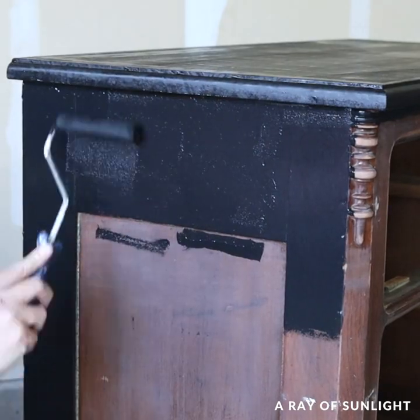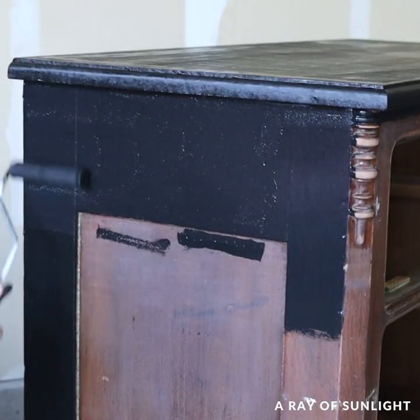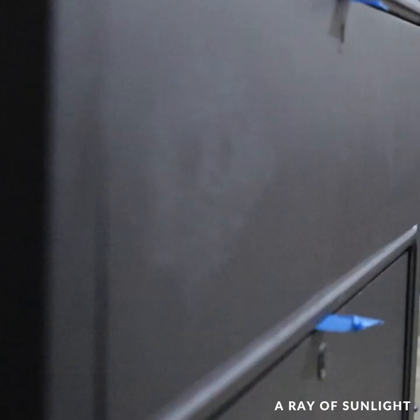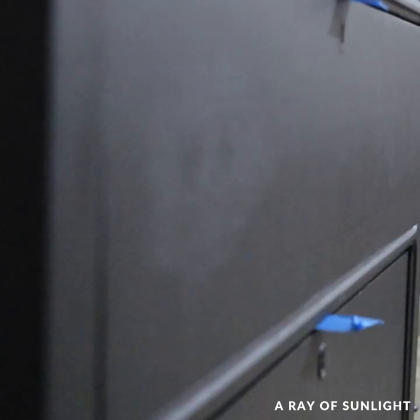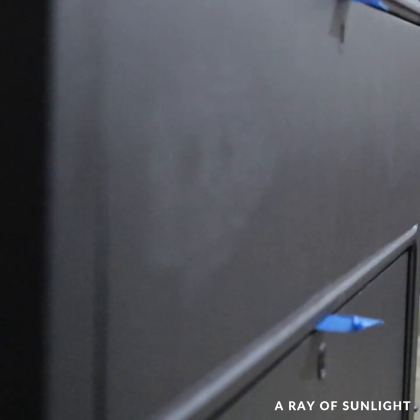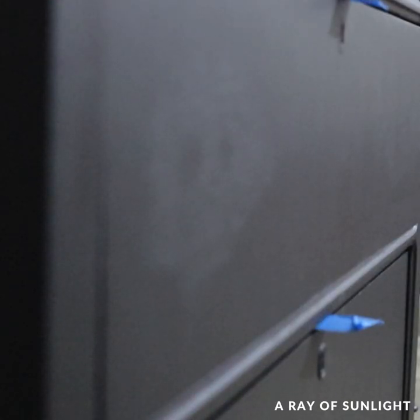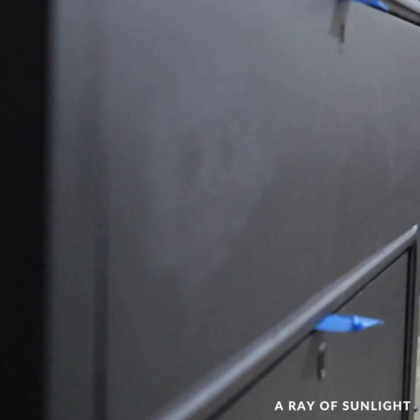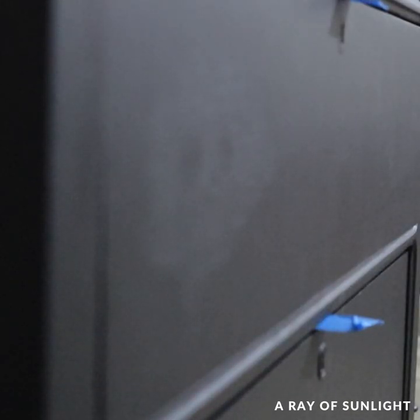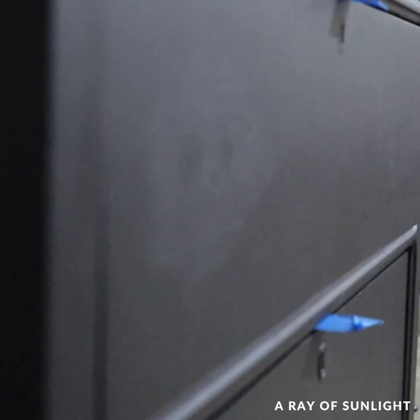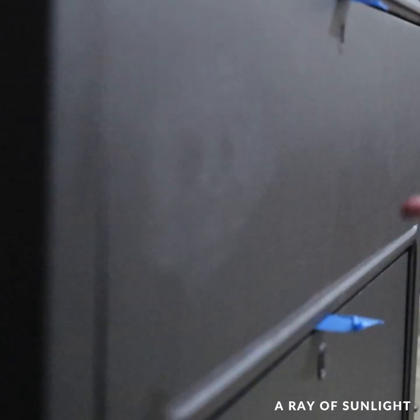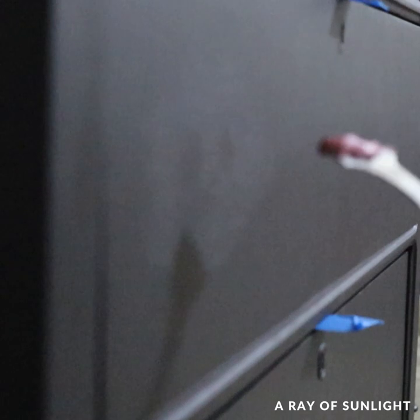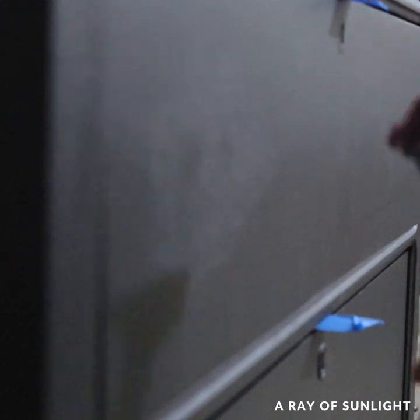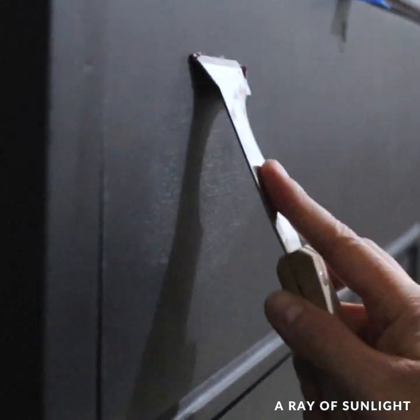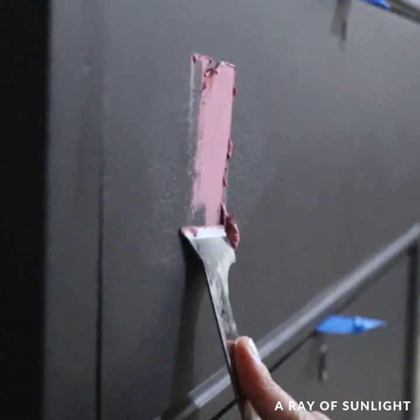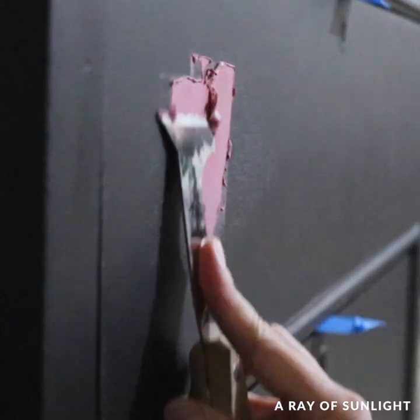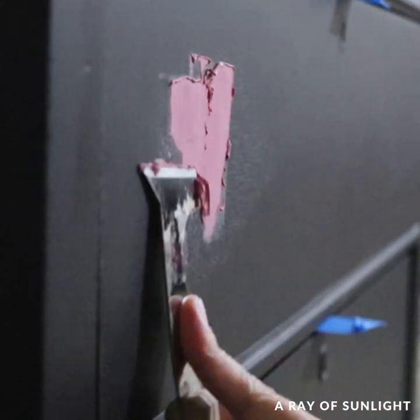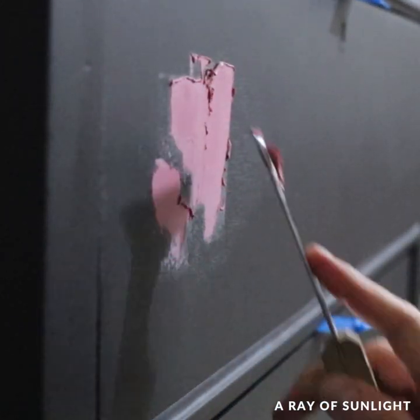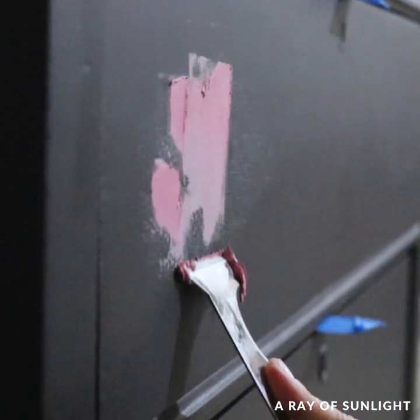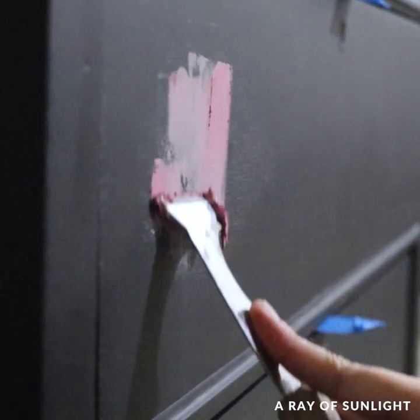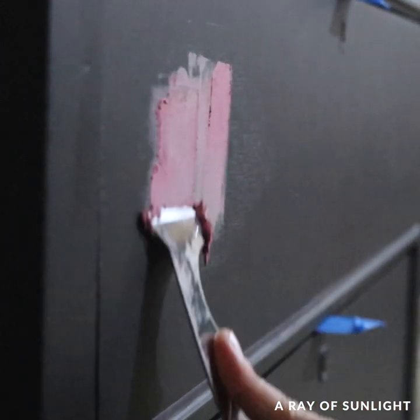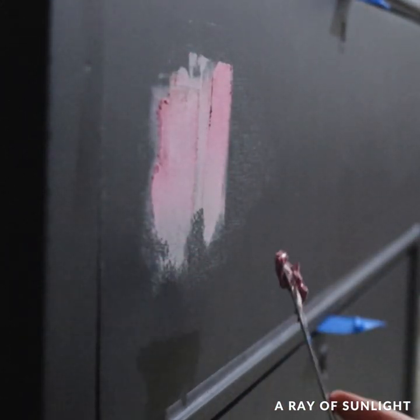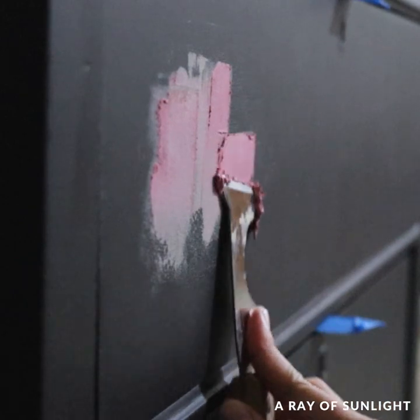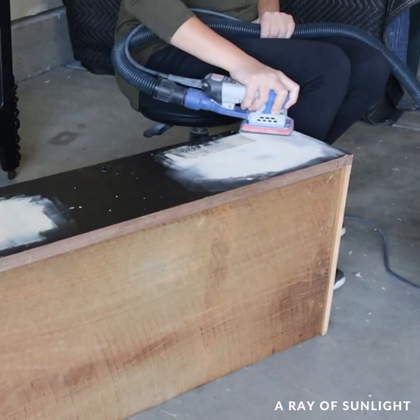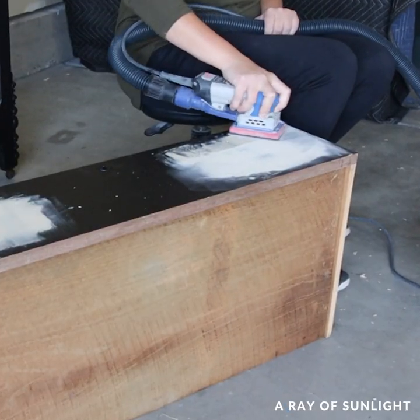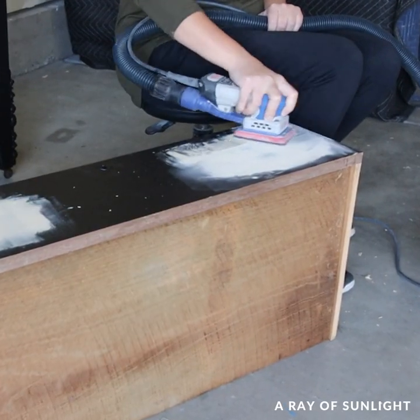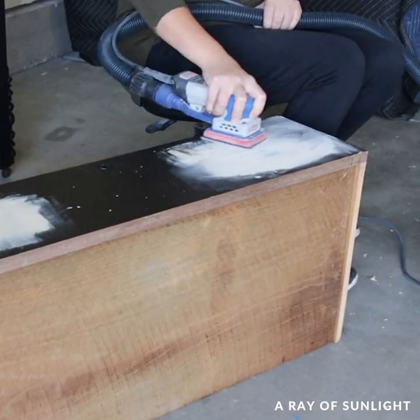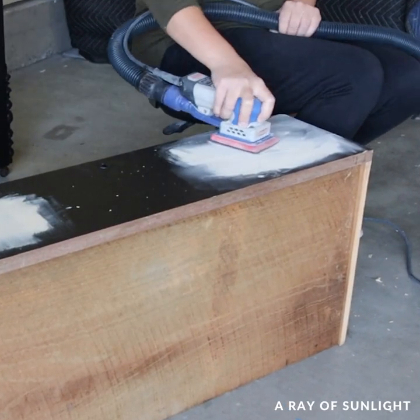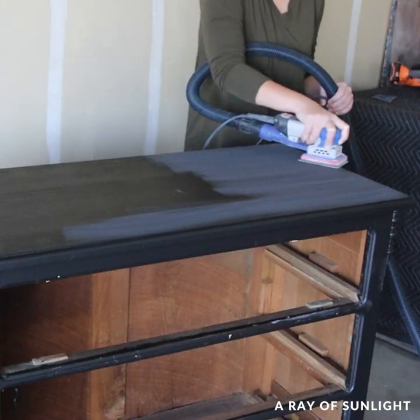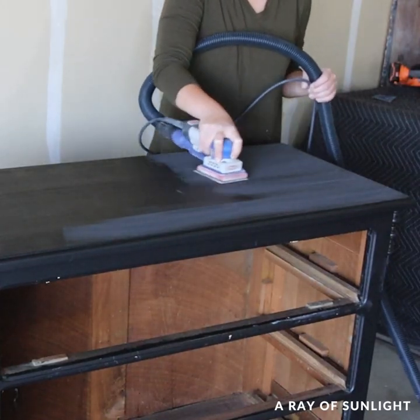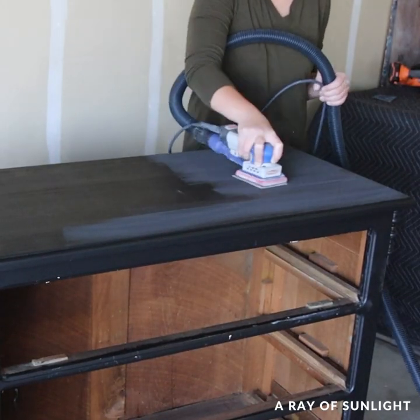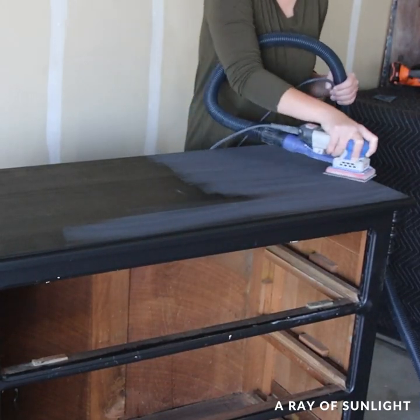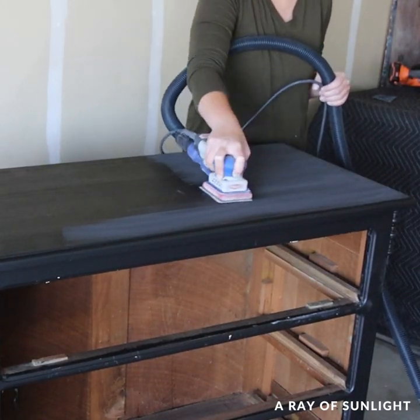When the primer was dry, I could still see some wood grain texture on the drawers where I had sanded down to bare wood, so I filled those spots in with some wood filler and let it dry overnight. The next day, I sanded everything down smooth, cleaned up the dust, and primed again for good measure.